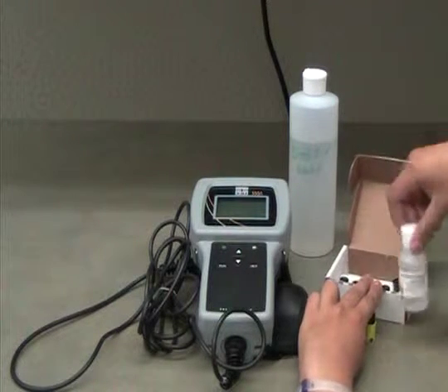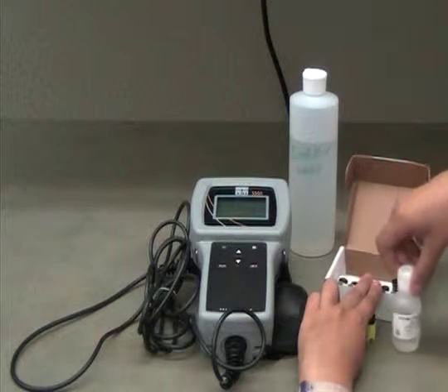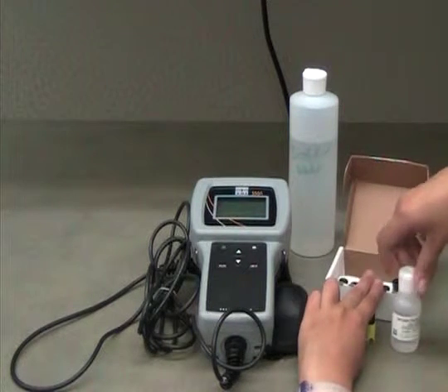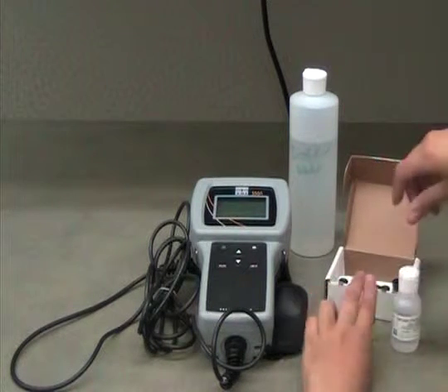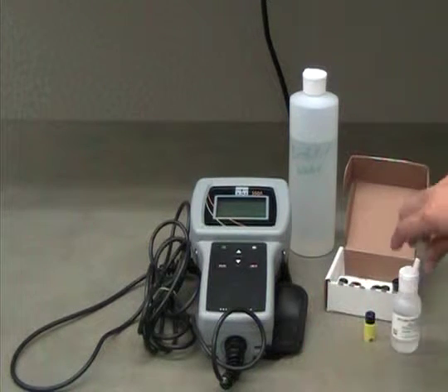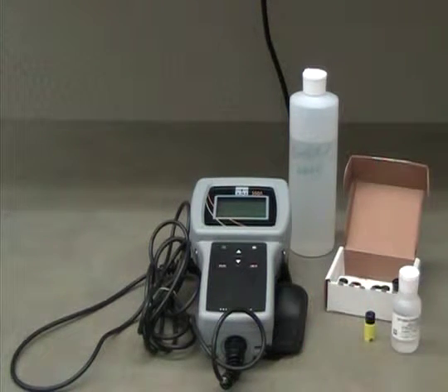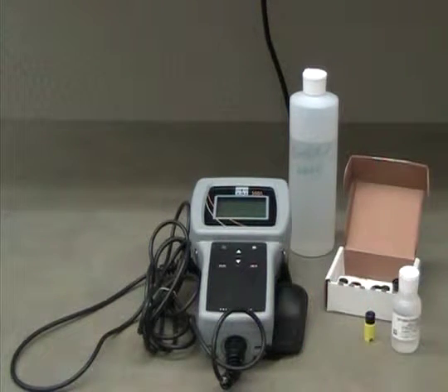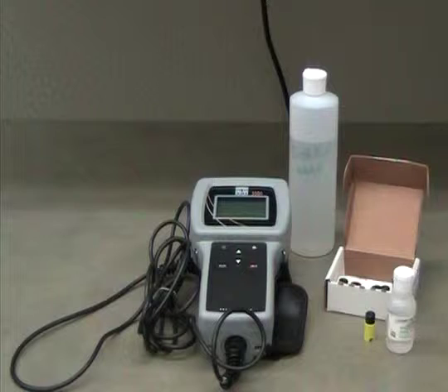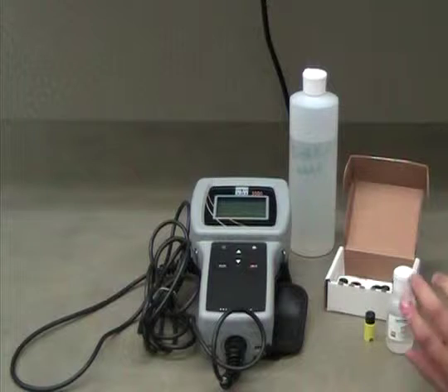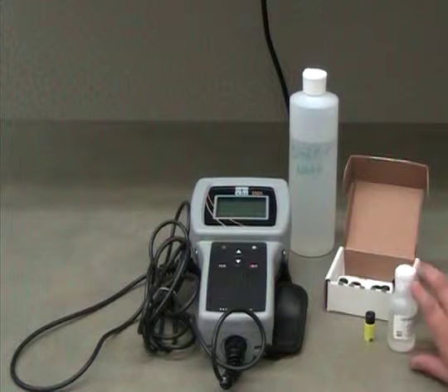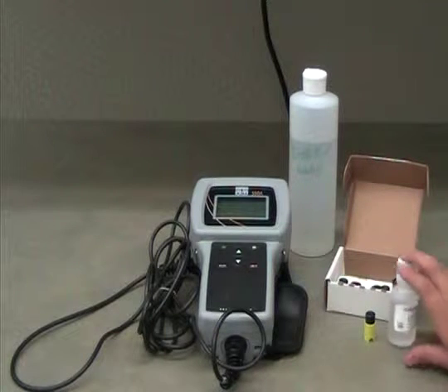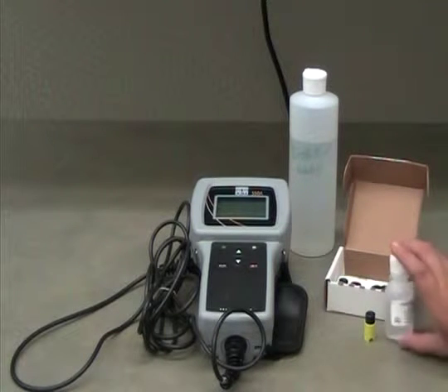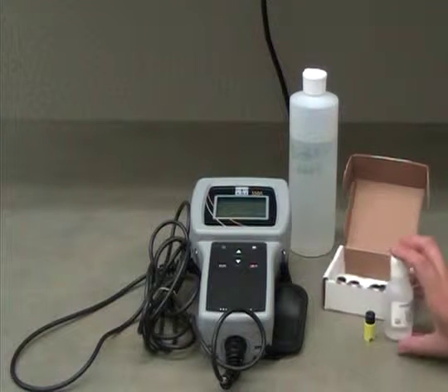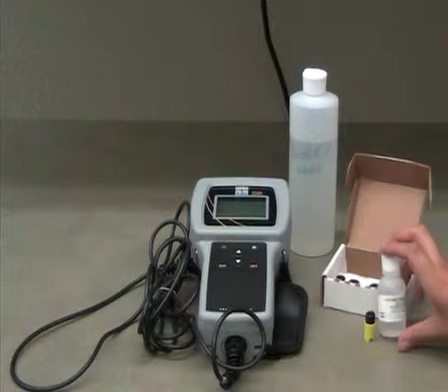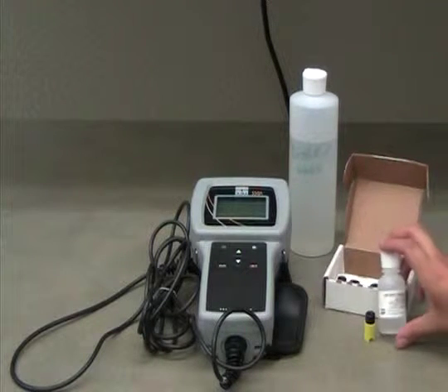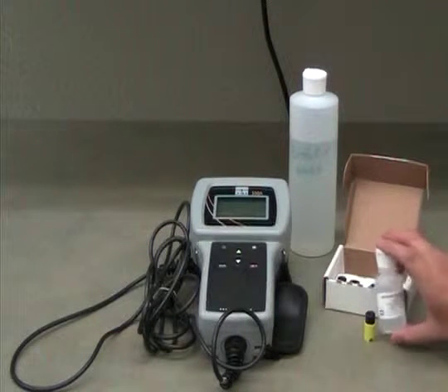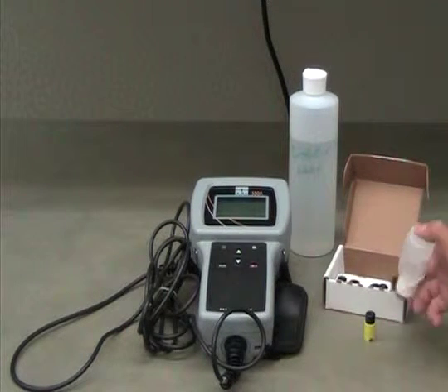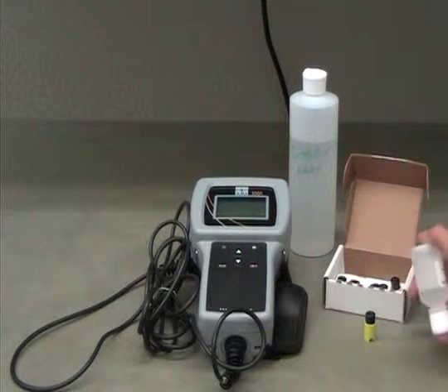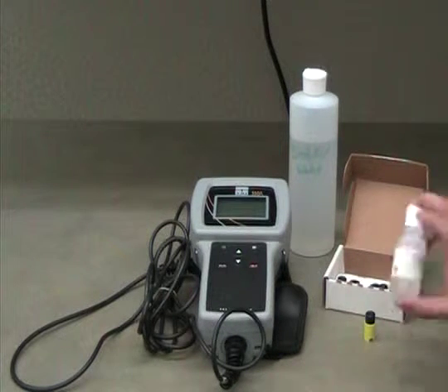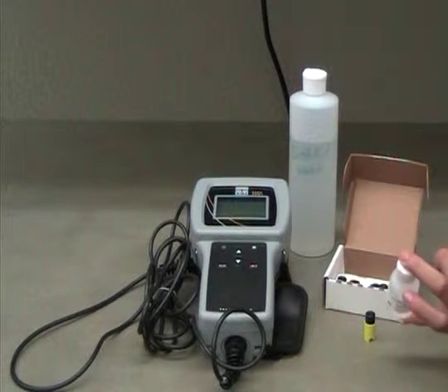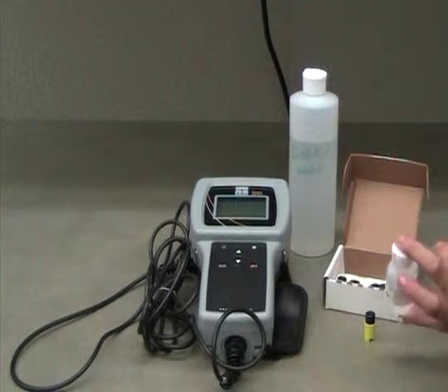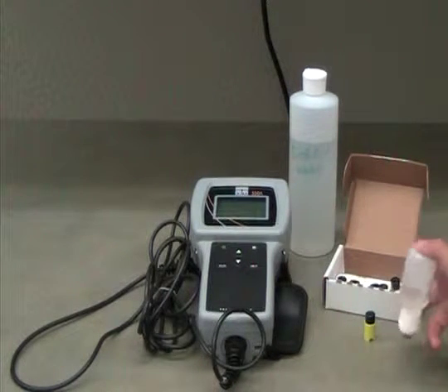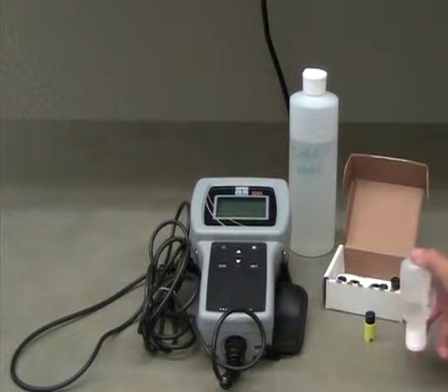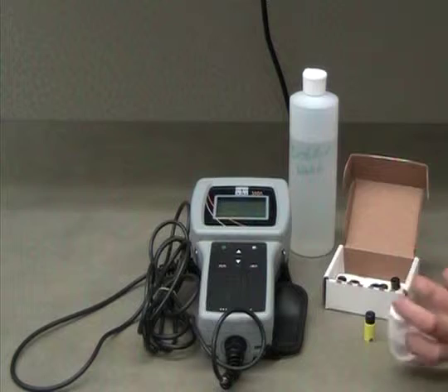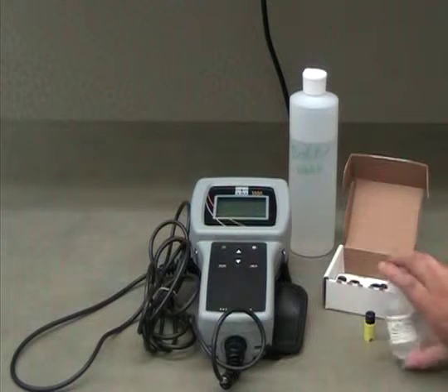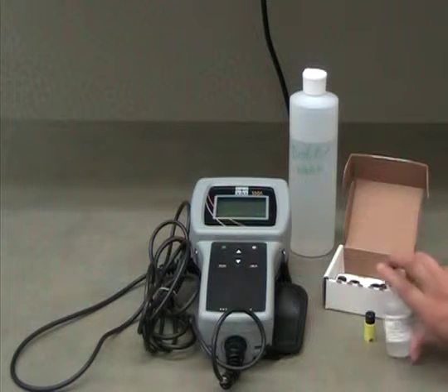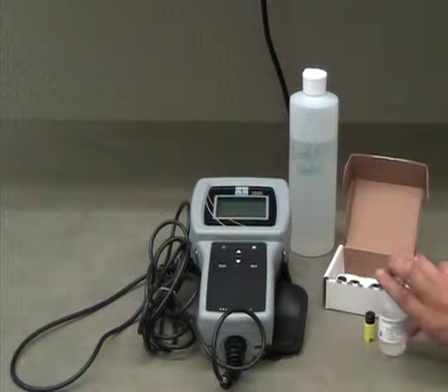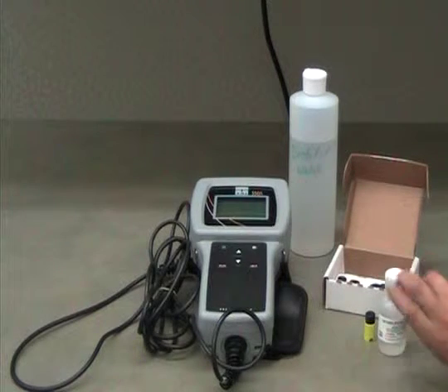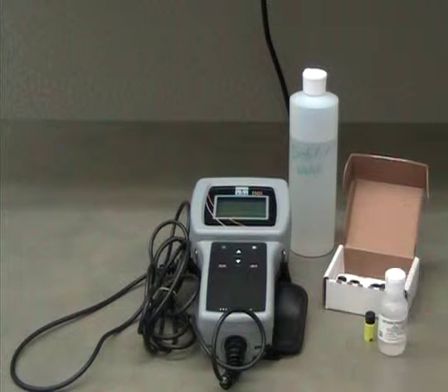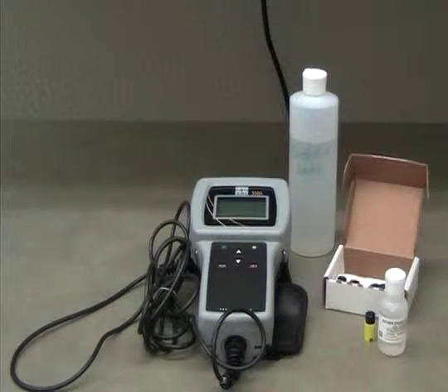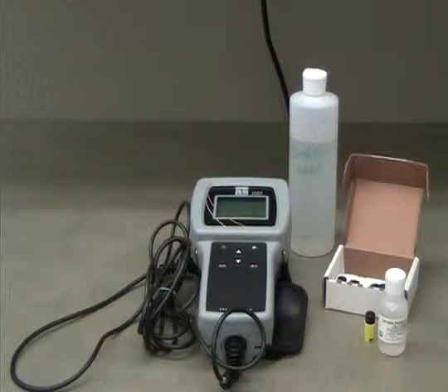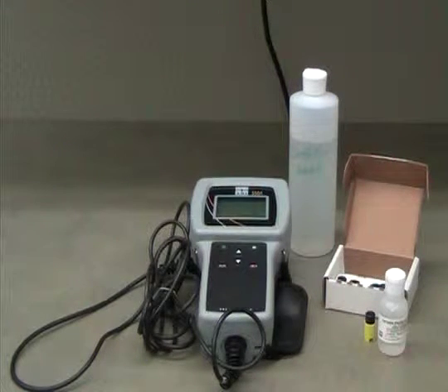If needed, fill this bottle to the shoulder with deionized water. Cap and invert the bottle until the solution is fully mixed. Put the bottle aside.